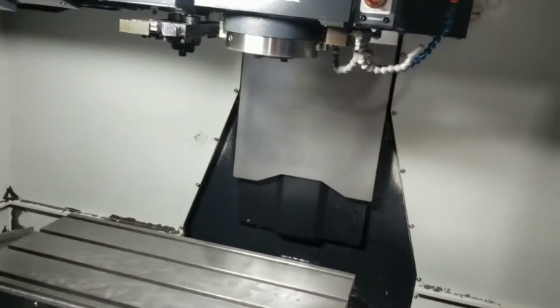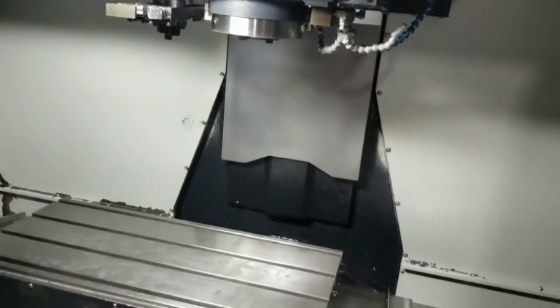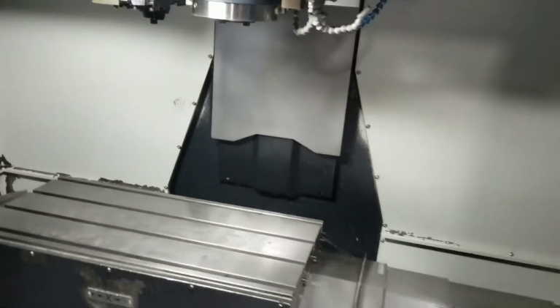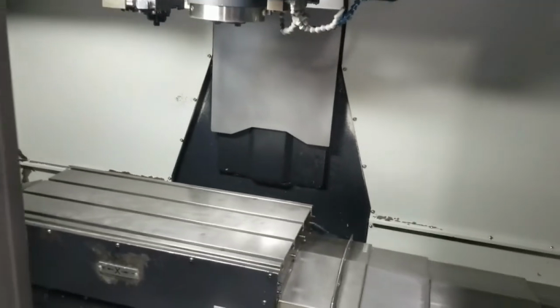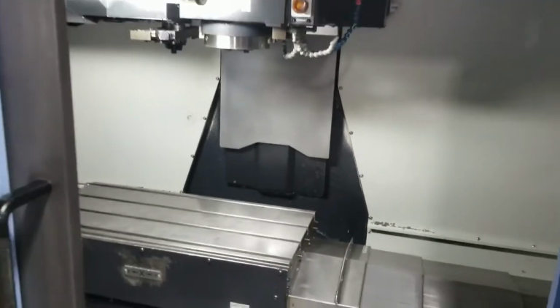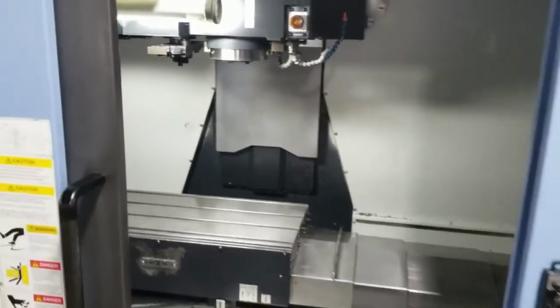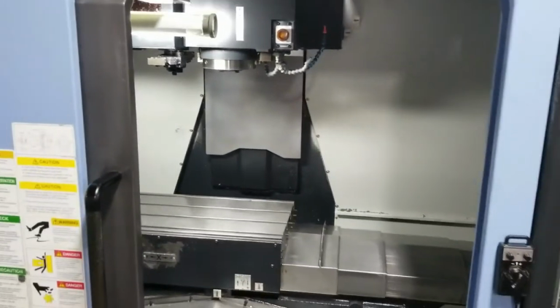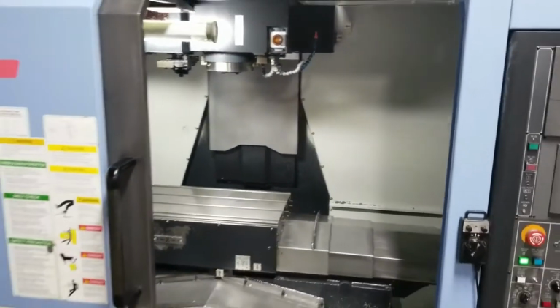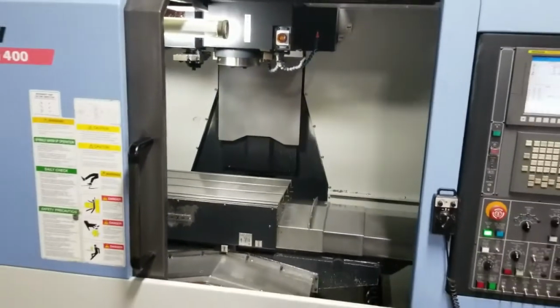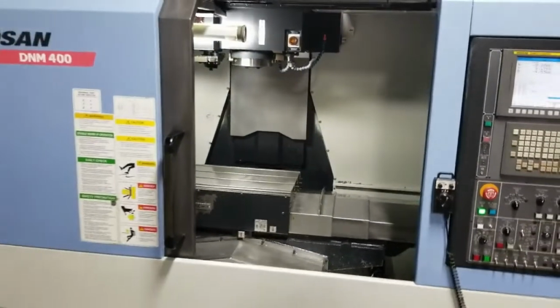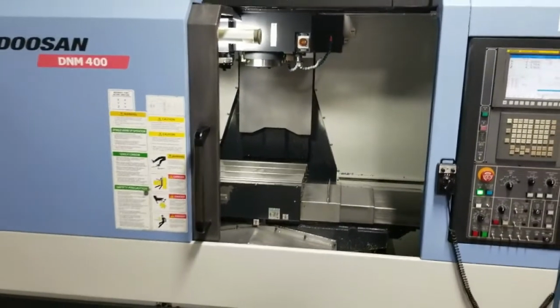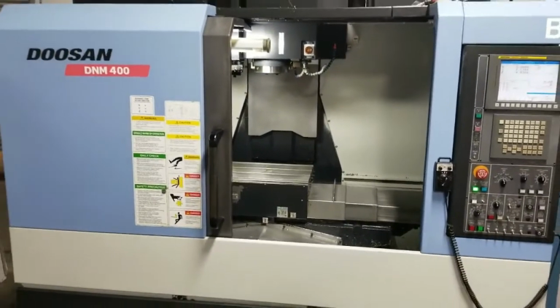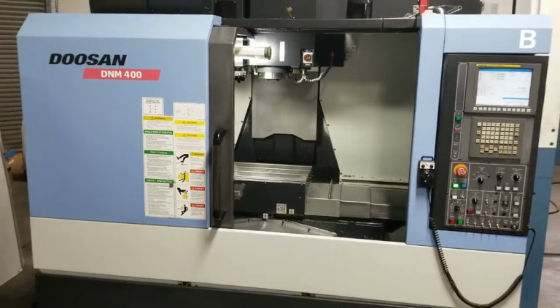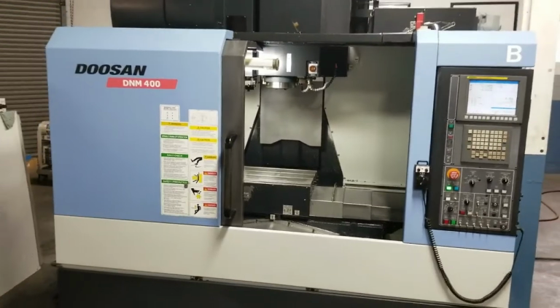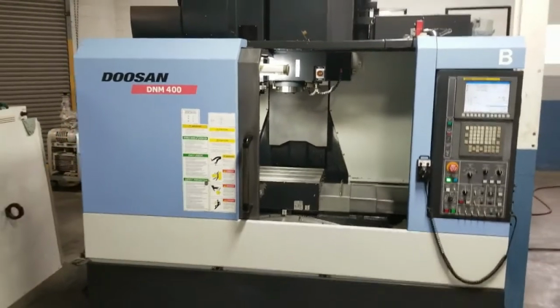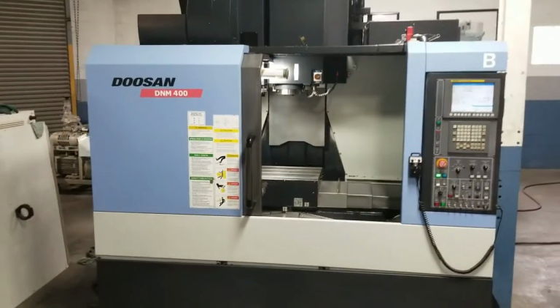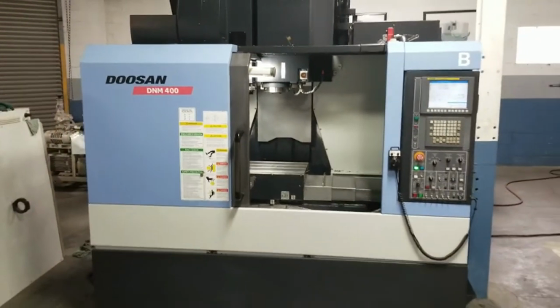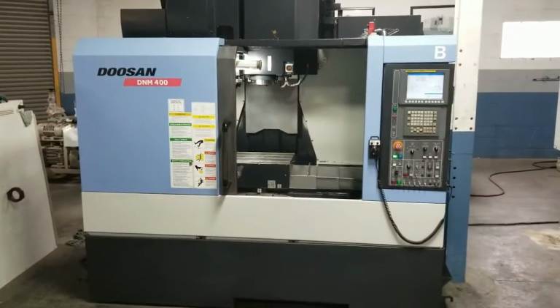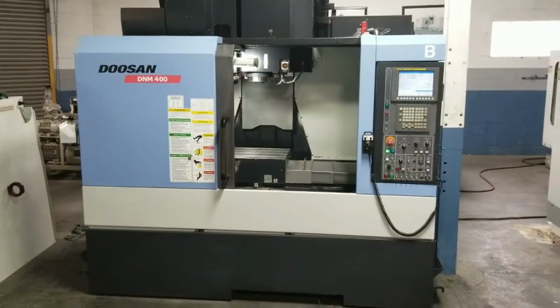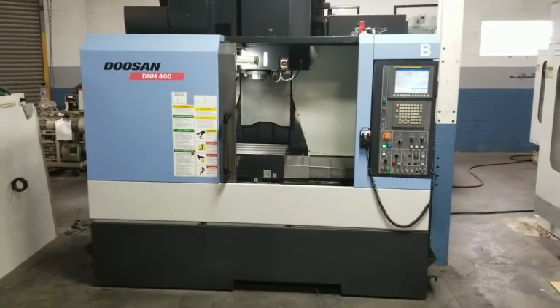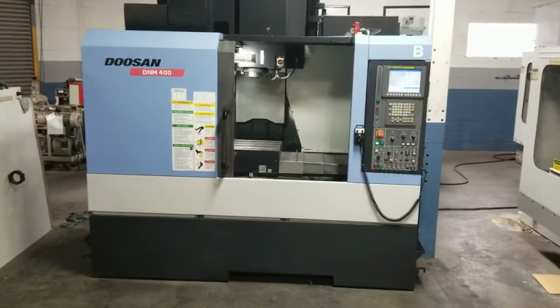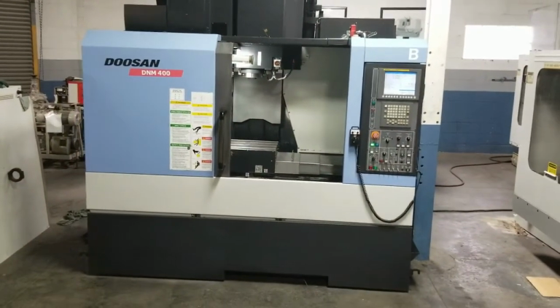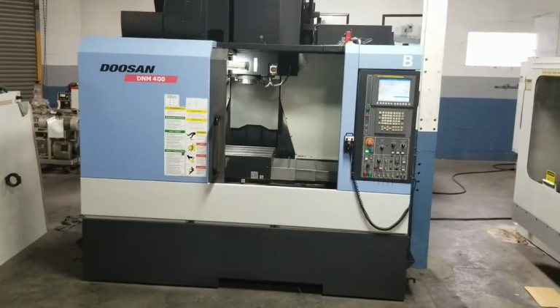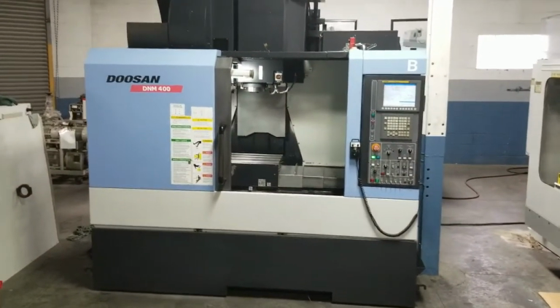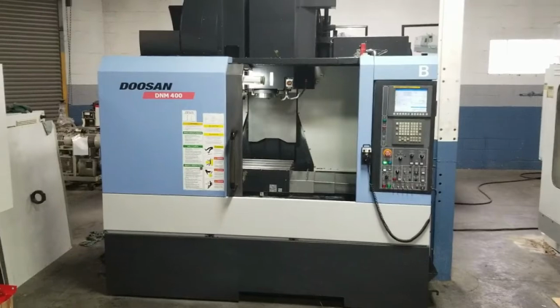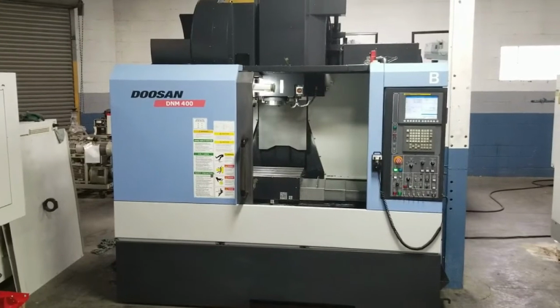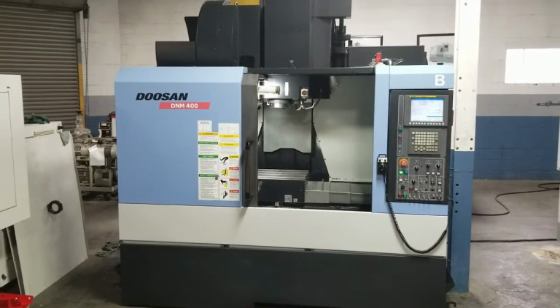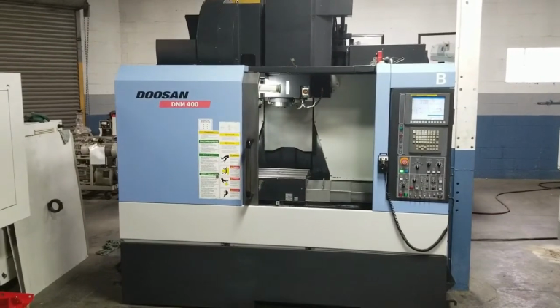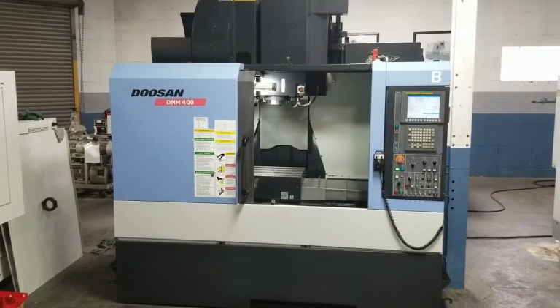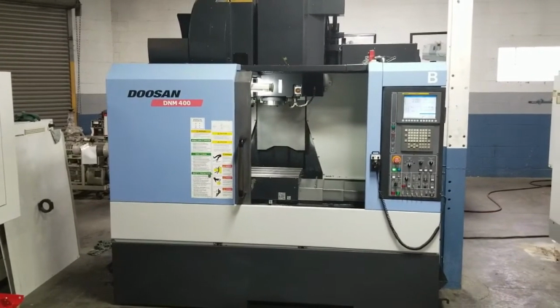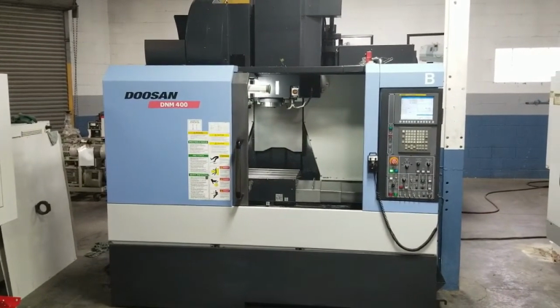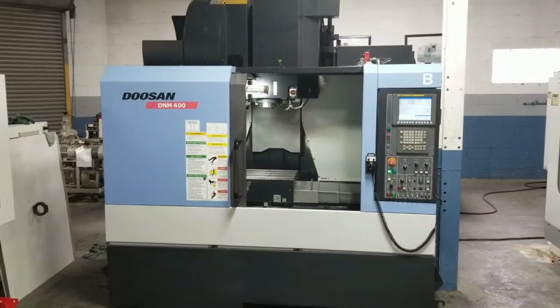Alright, this concludes the videotape inspection of the 2011 Doosan D&M 400 vertical machining center, machine number 396760.